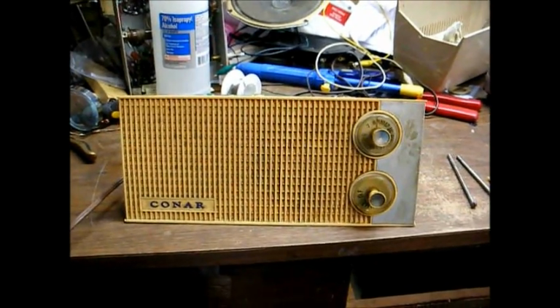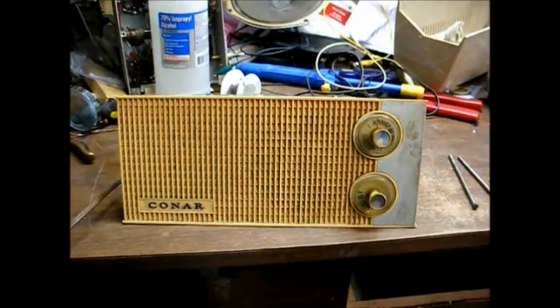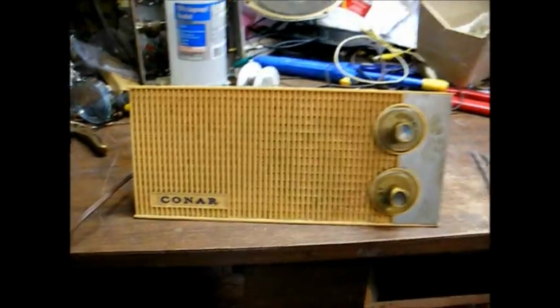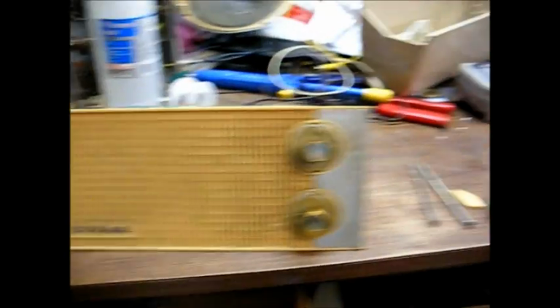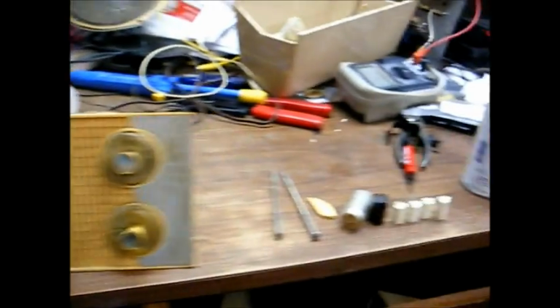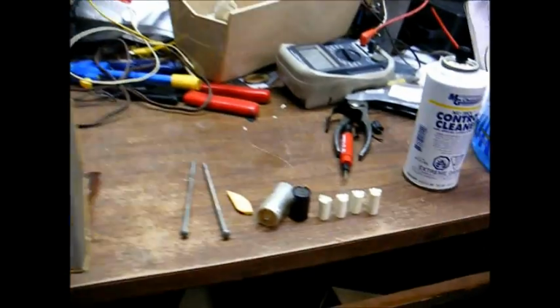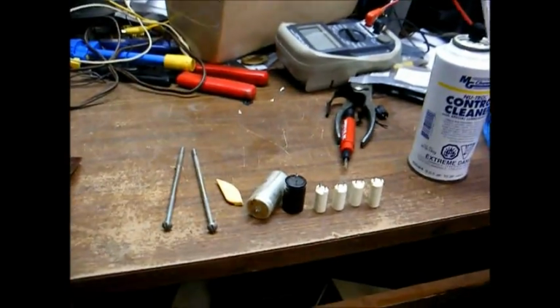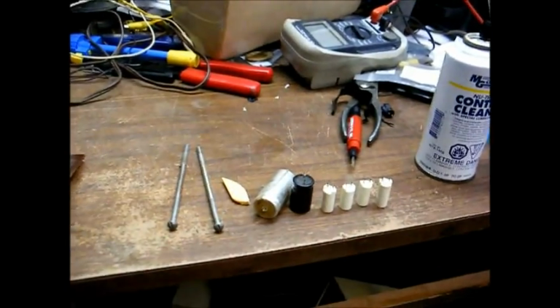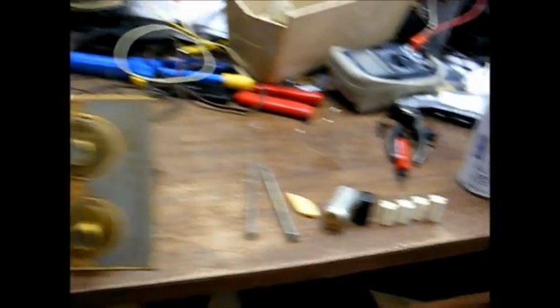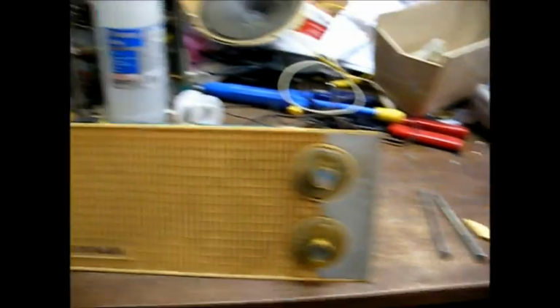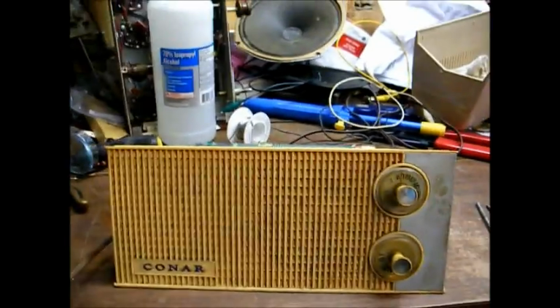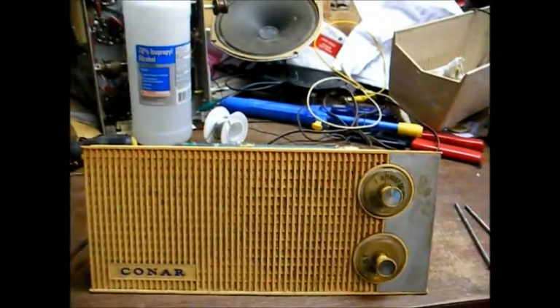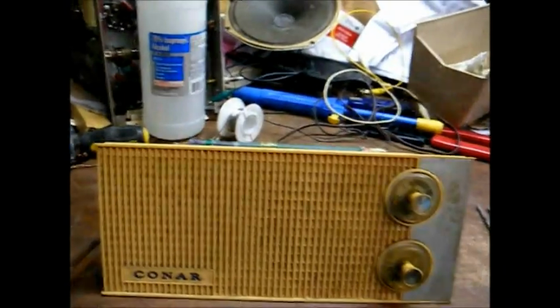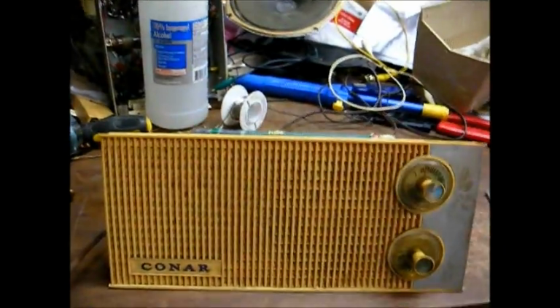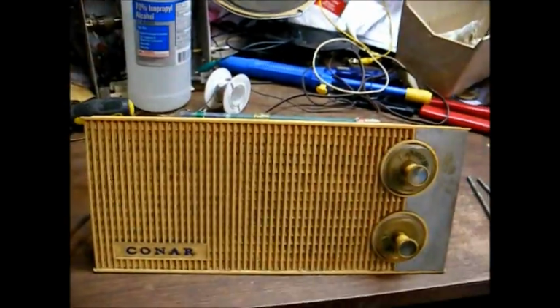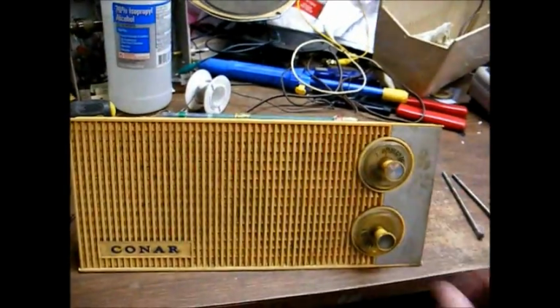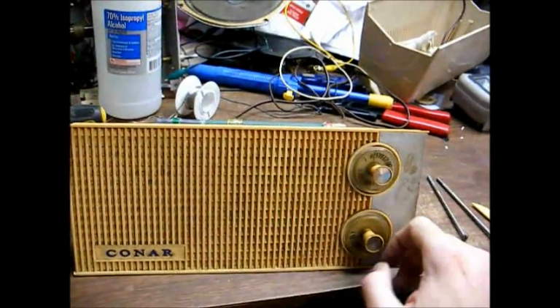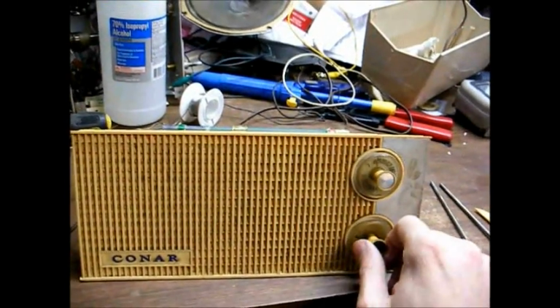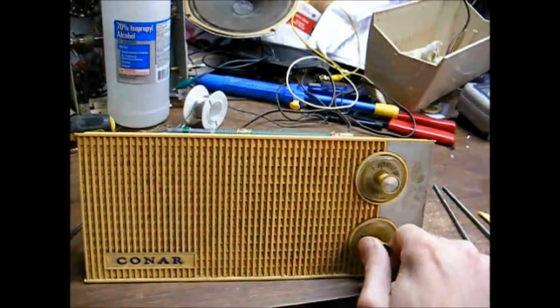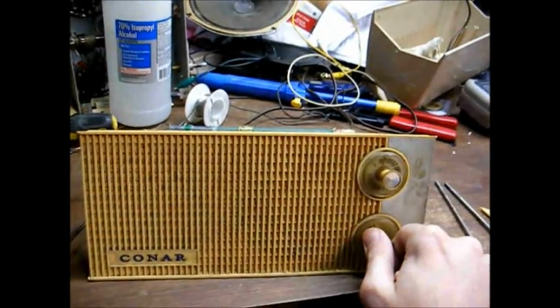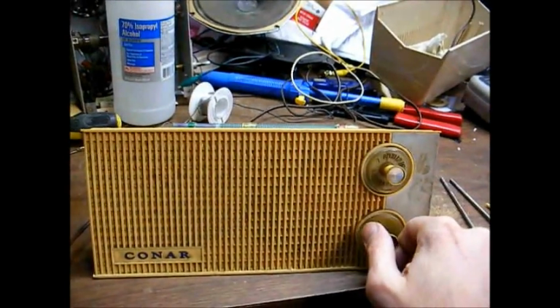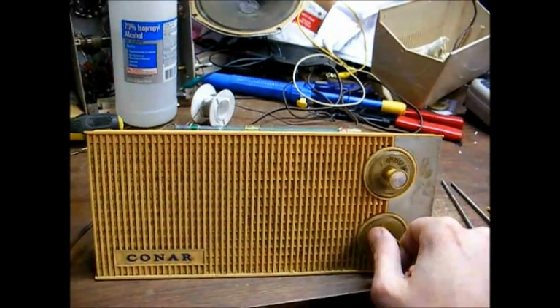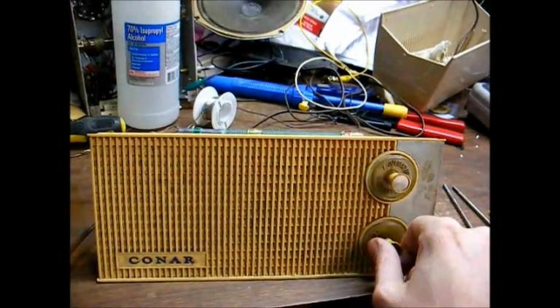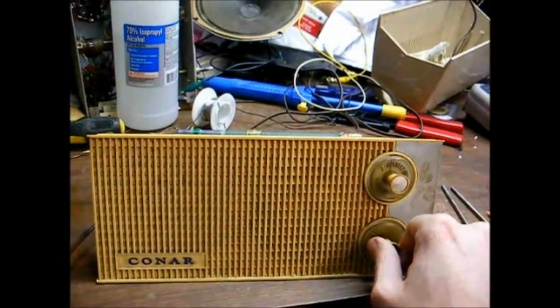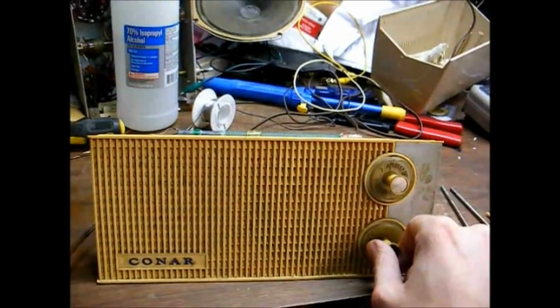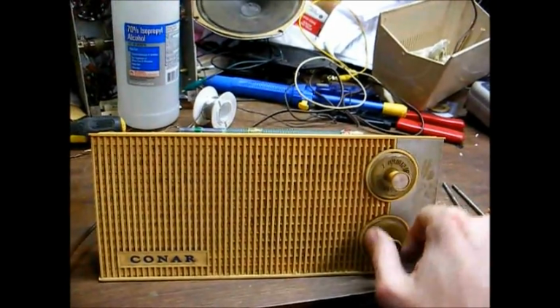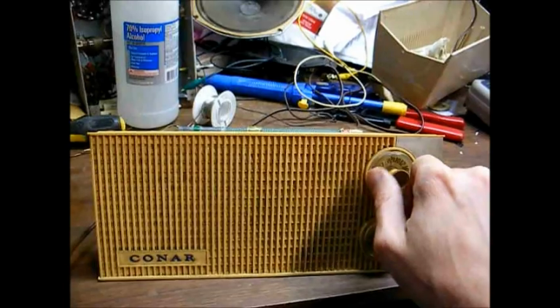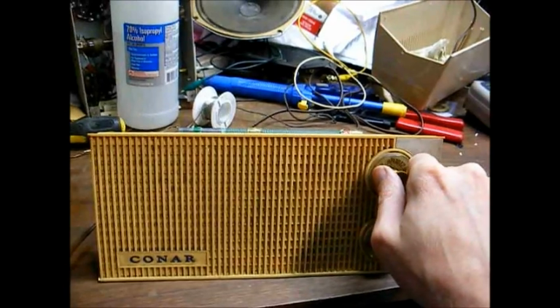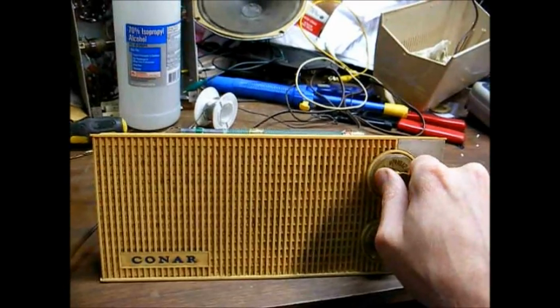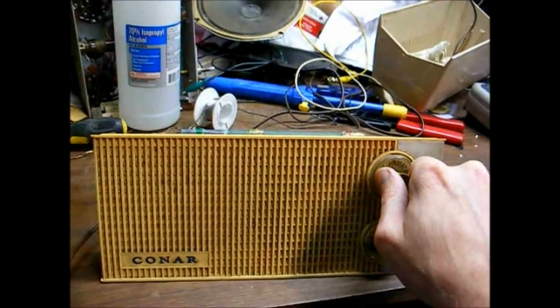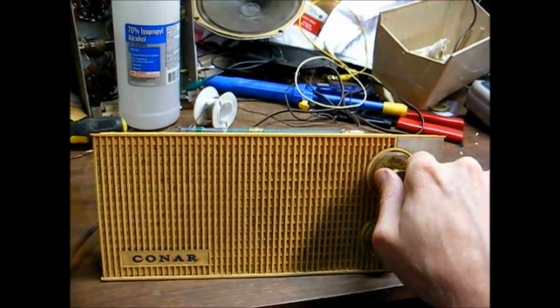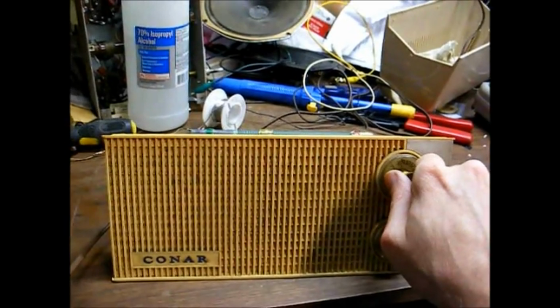I replaced all the capacitors, as you can see there, and that got us back in business, sort of. It's kind of weak. That's on our station — on my station, that is.